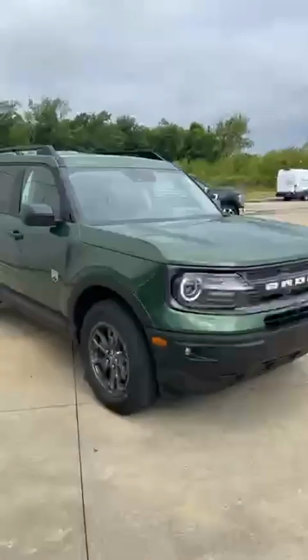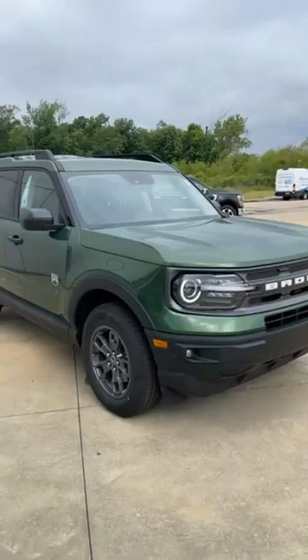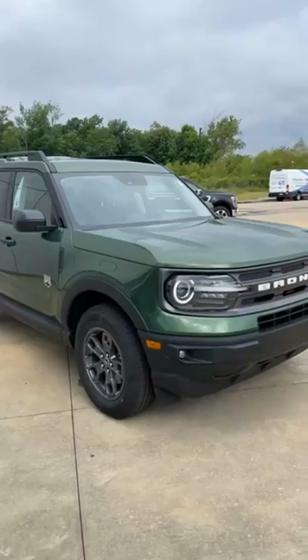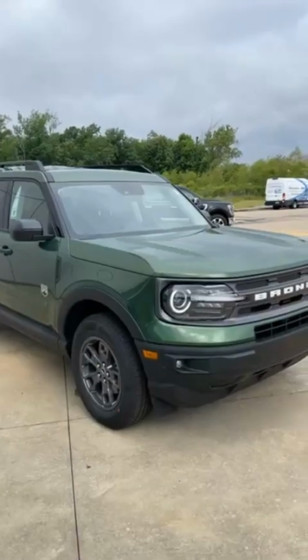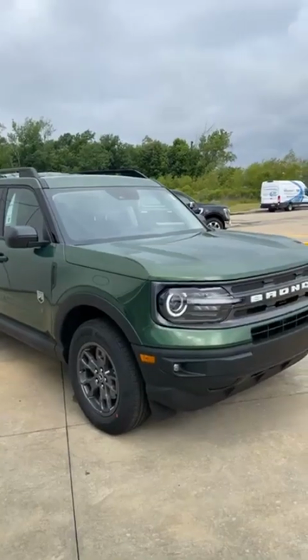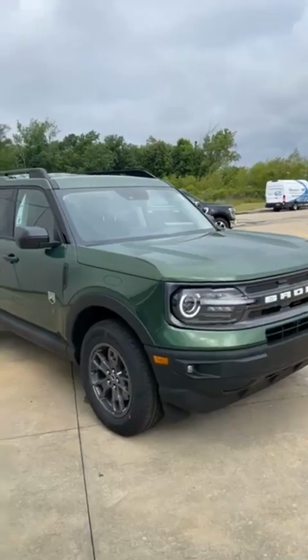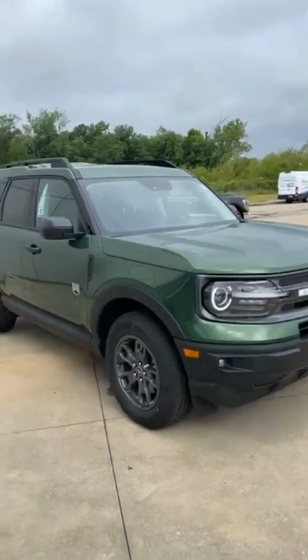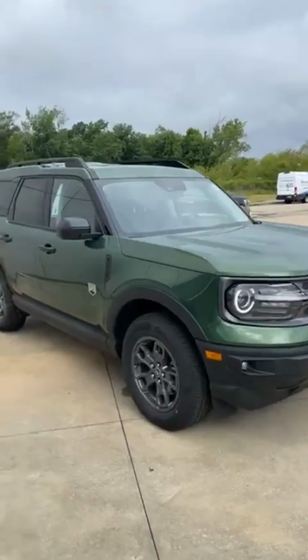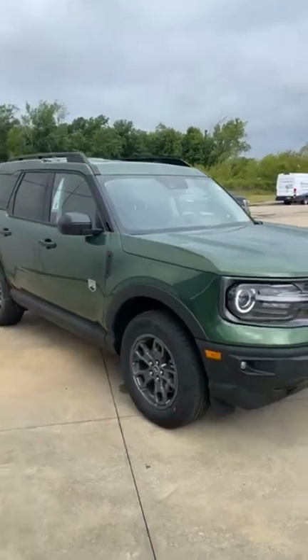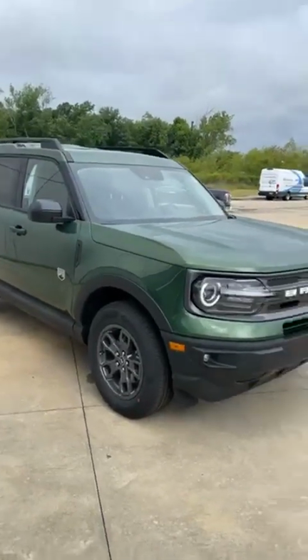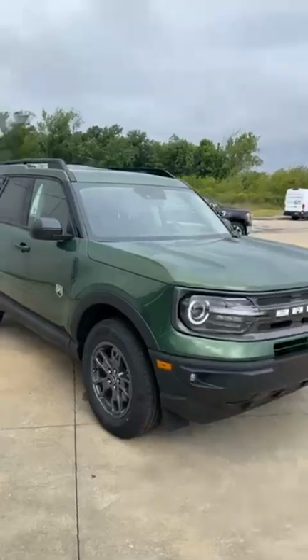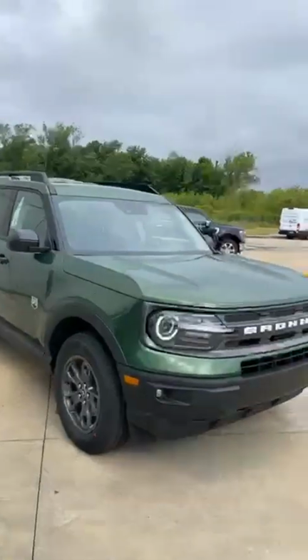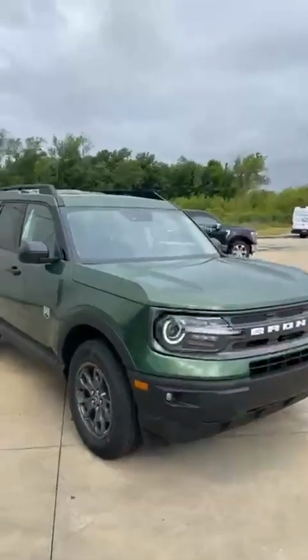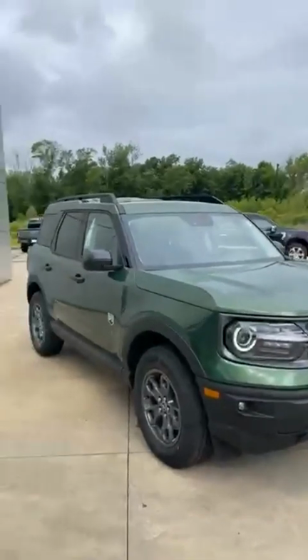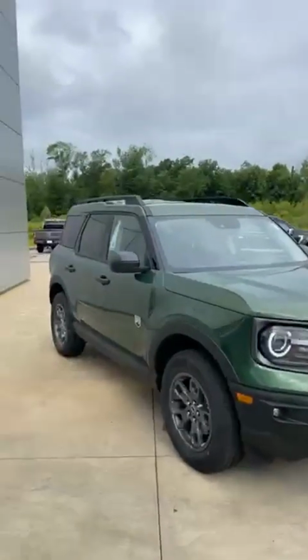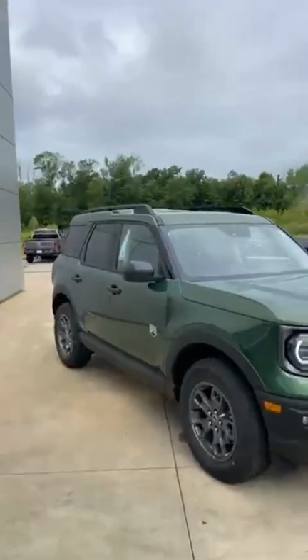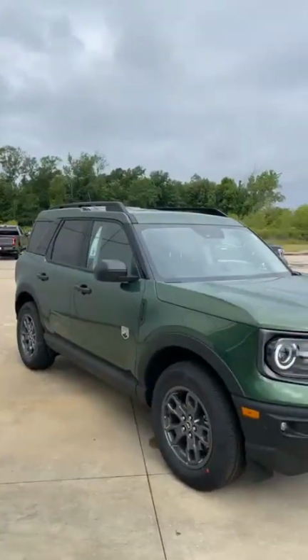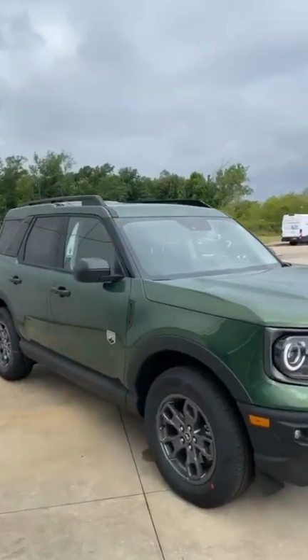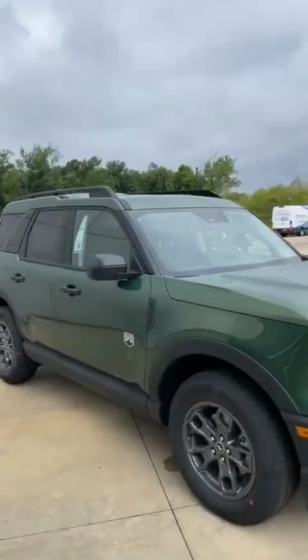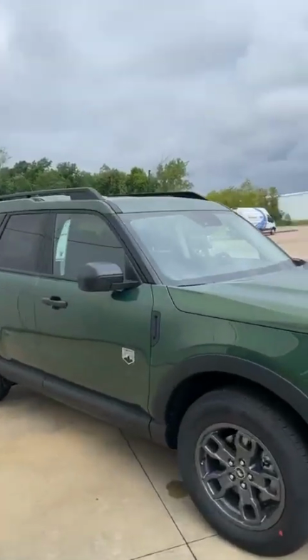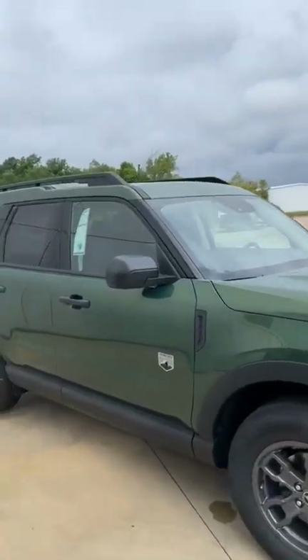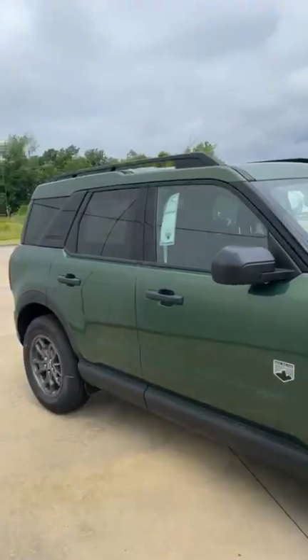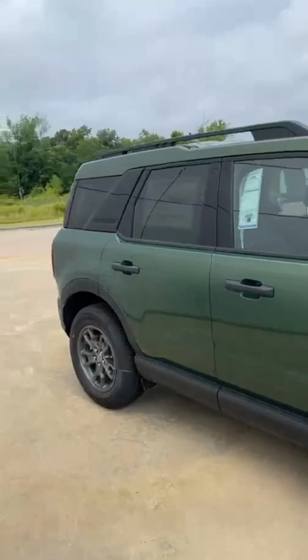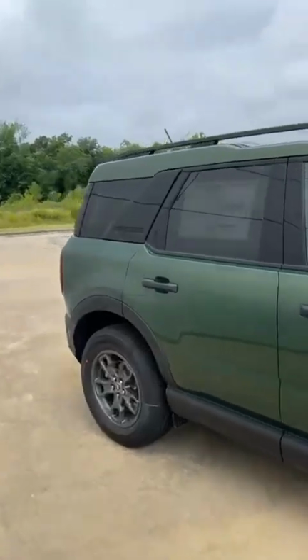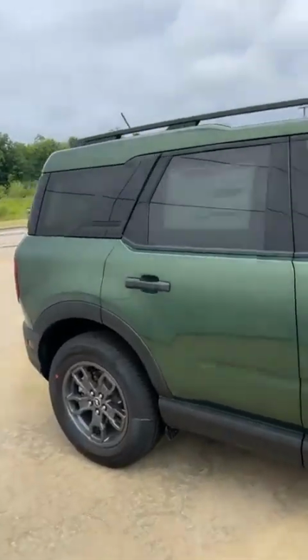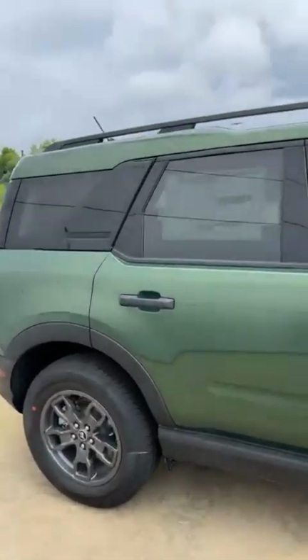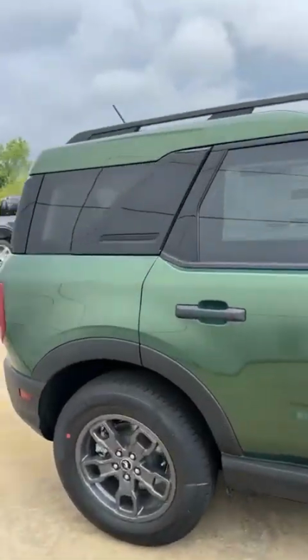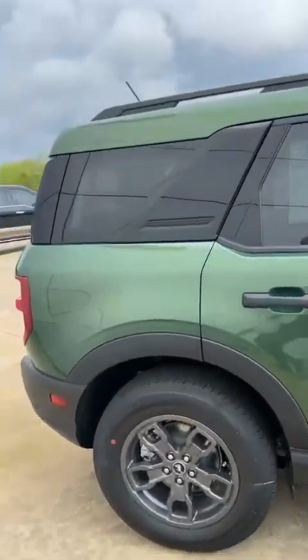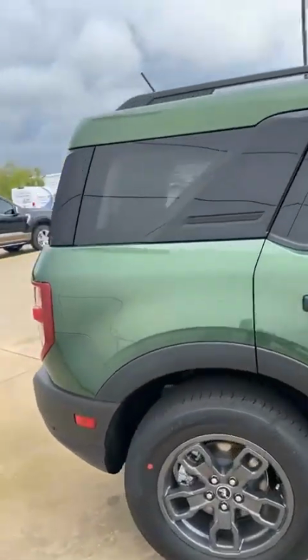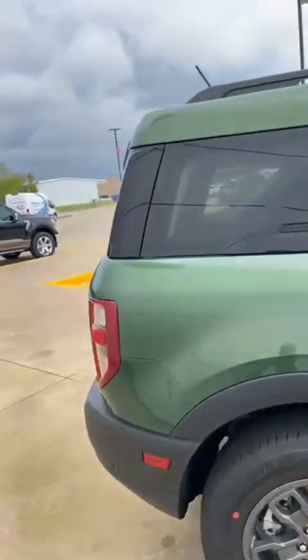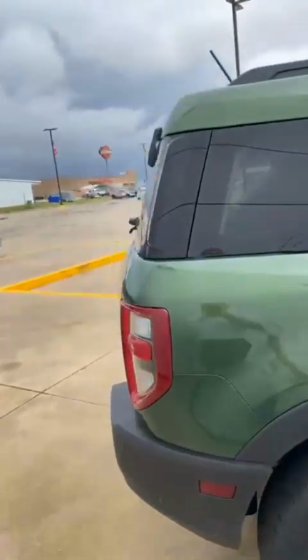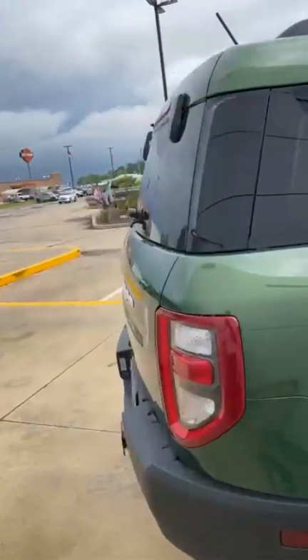A lot of people are putting a little lift and some all-terrain tires on here and it just really changes everything. Great vehicle. Let's go around a little bit and I'm going to show you some of the details on these.